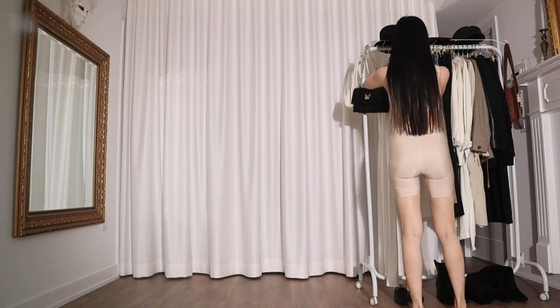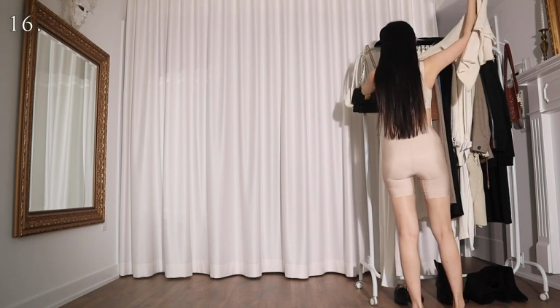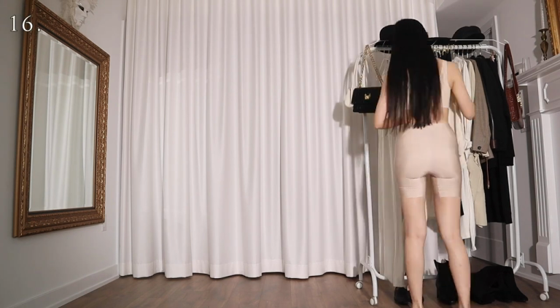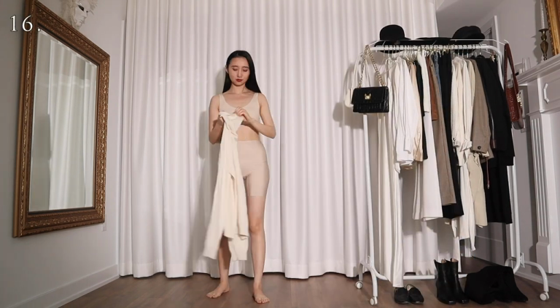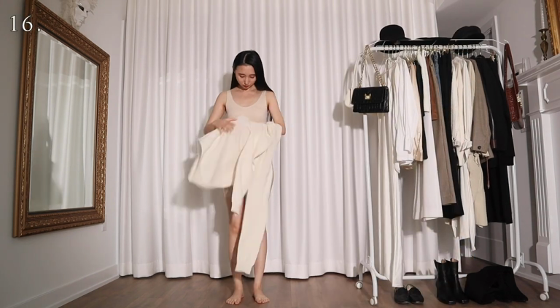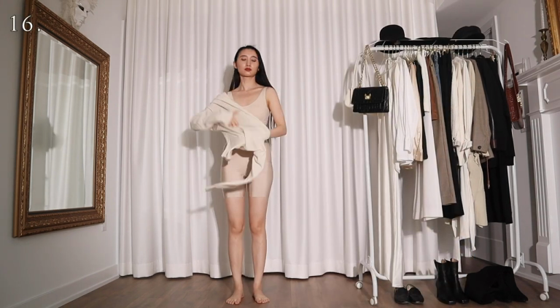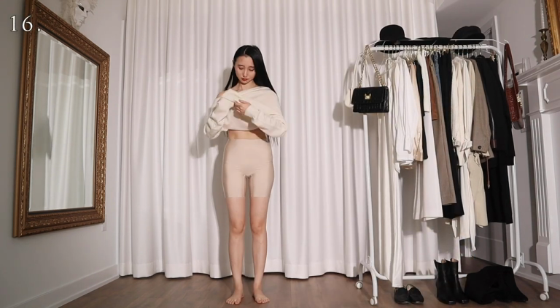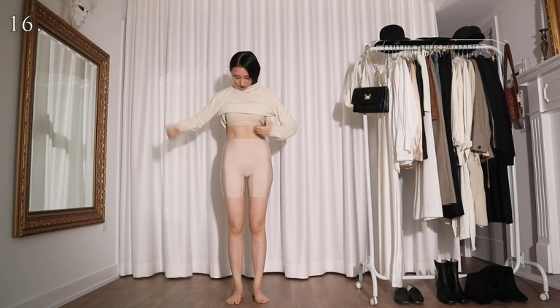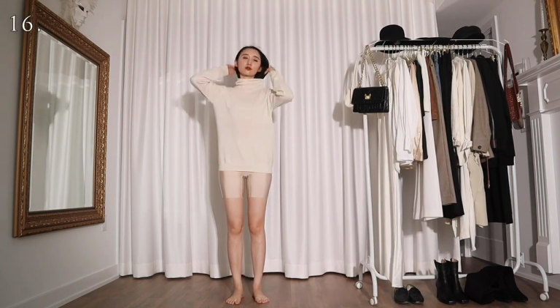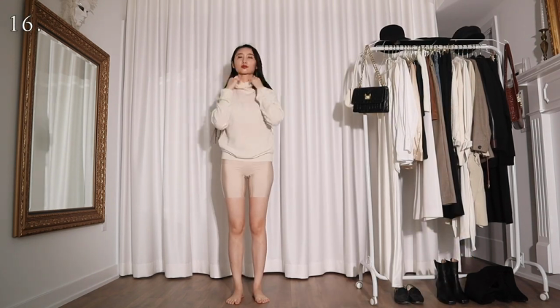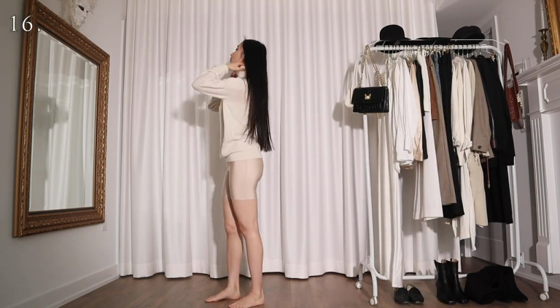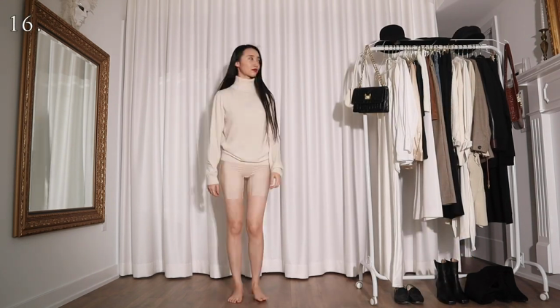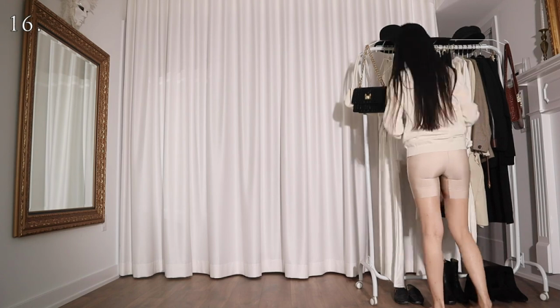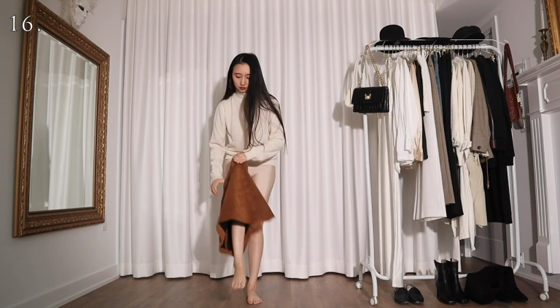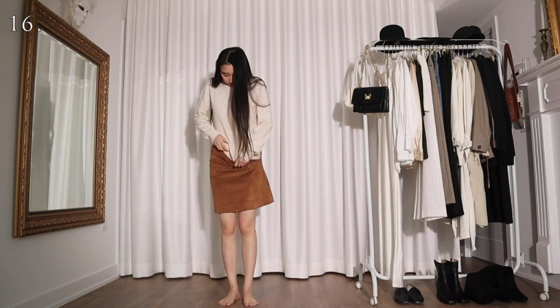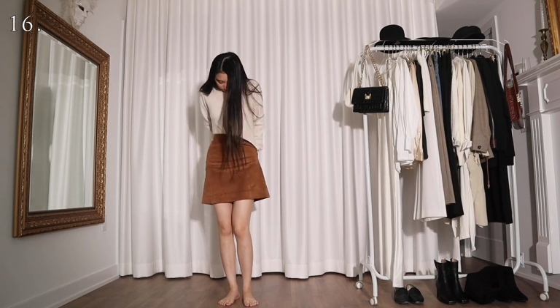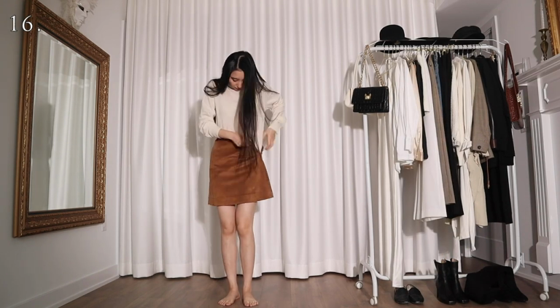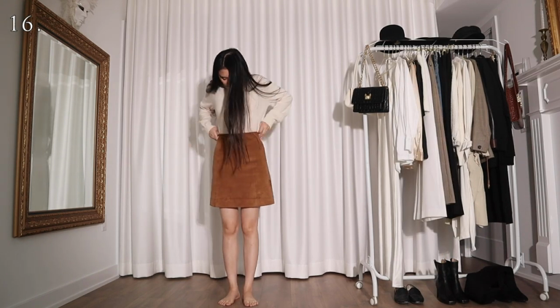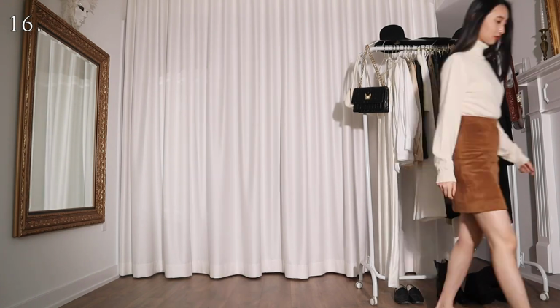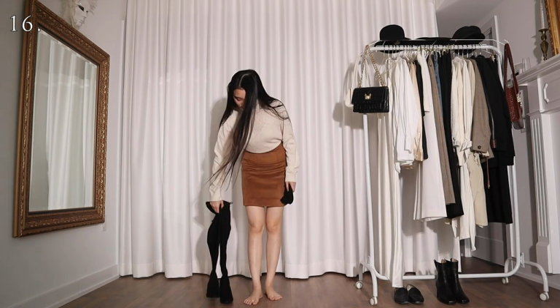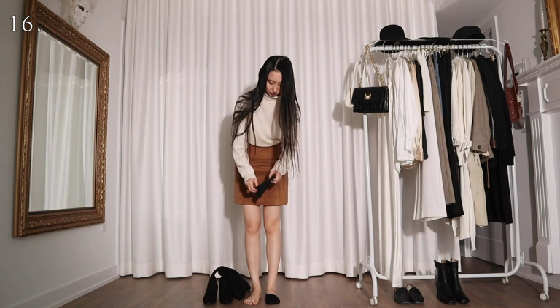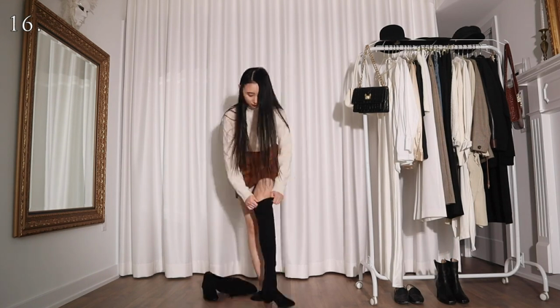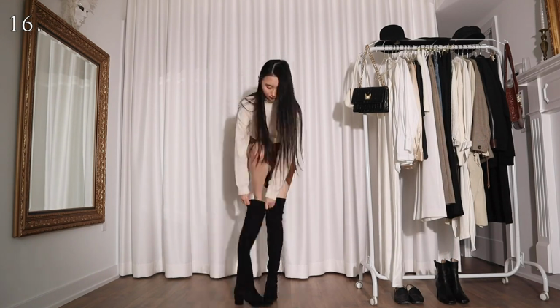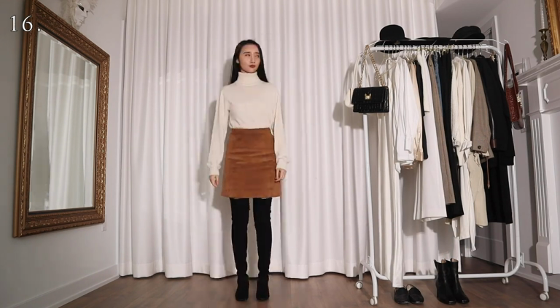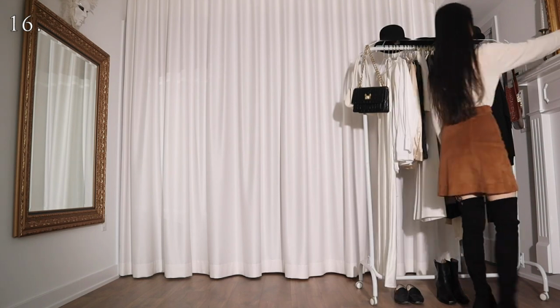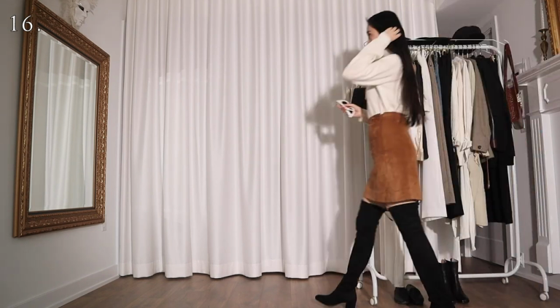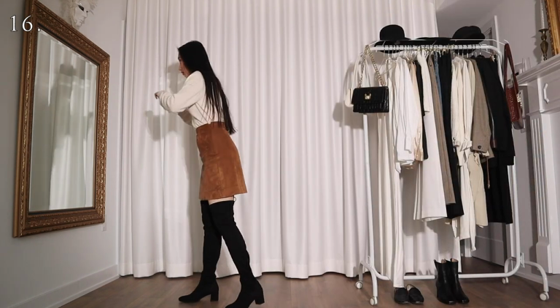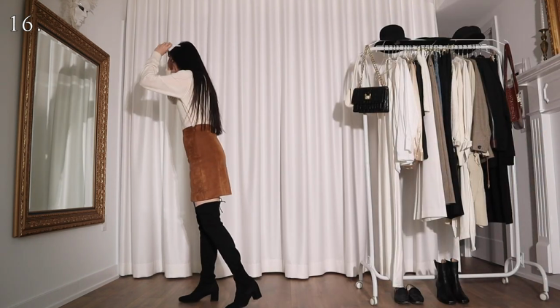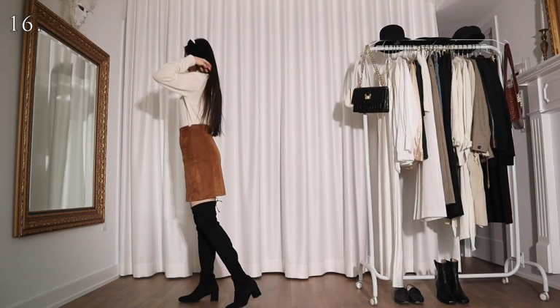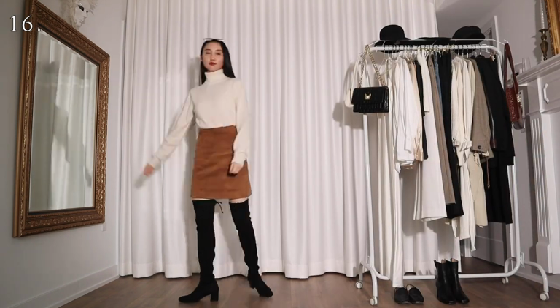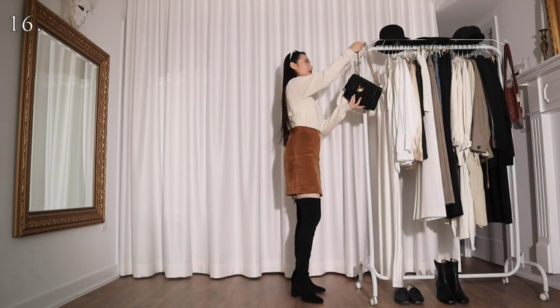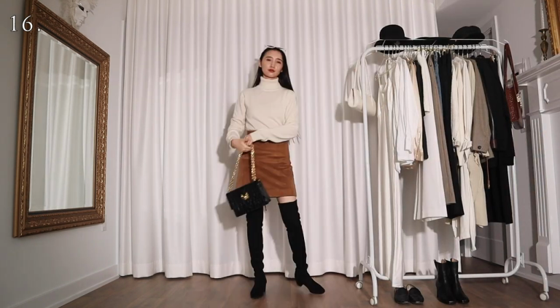For the early fall I can still get away with wearing this white turtleneck cashmere sweater on its own. For this look I'm wearing it with a camel suede mini skirt and a pair of black over the knee boots. Now I look like the kind of girl who is overly enthusiastic about fall.